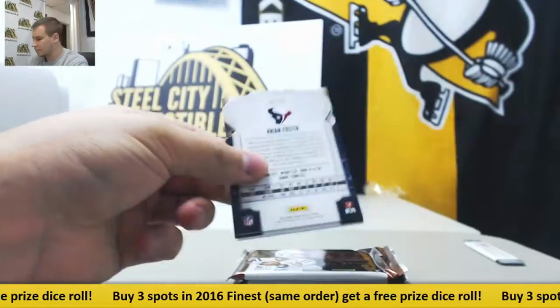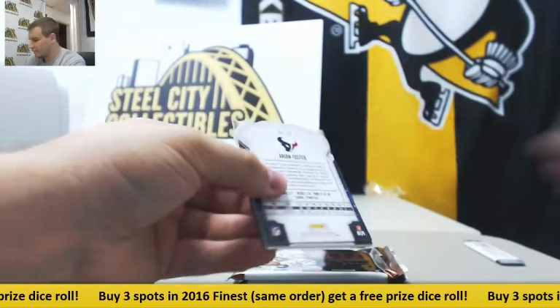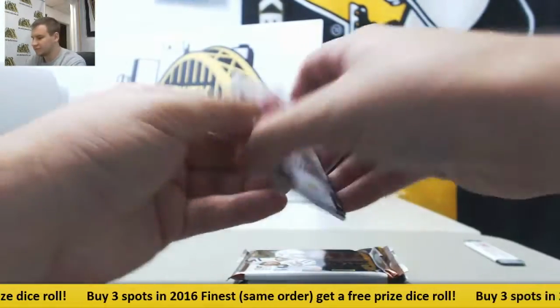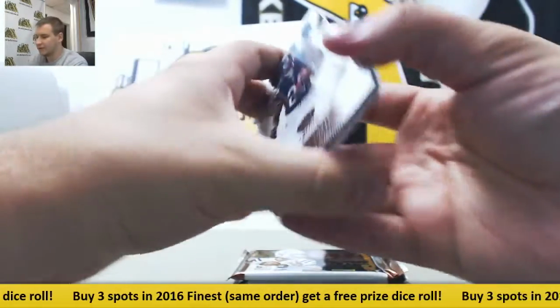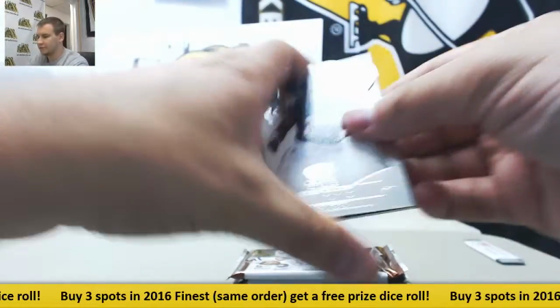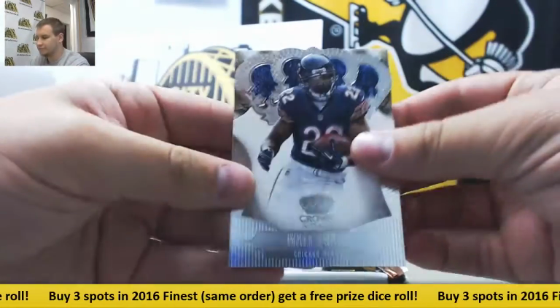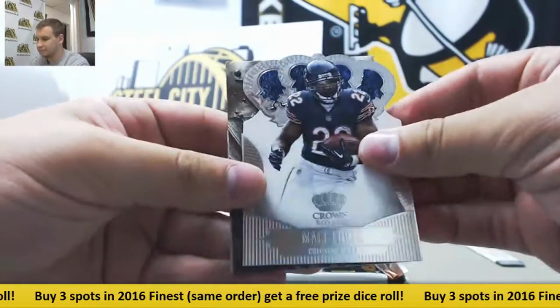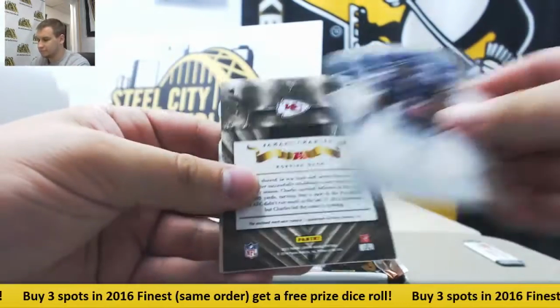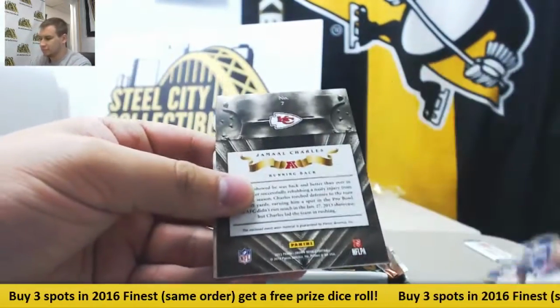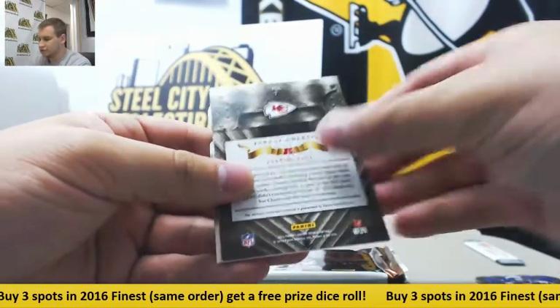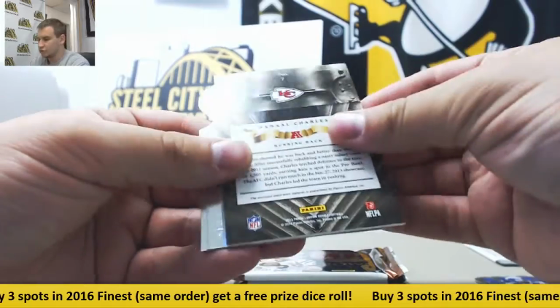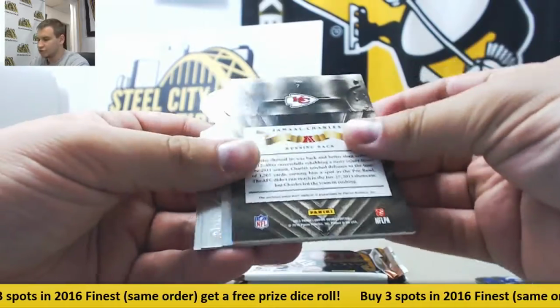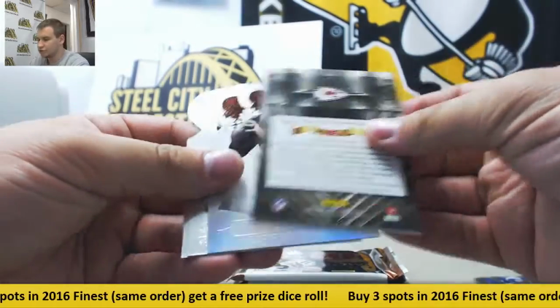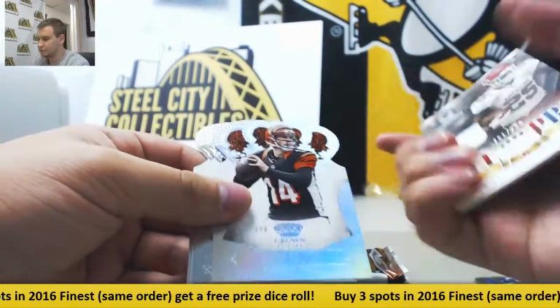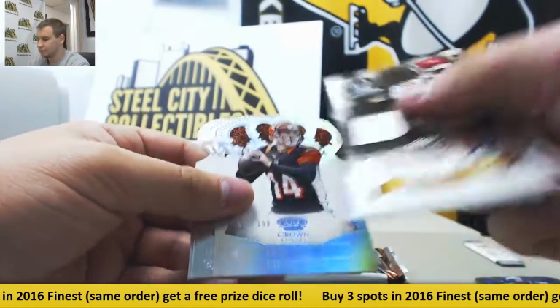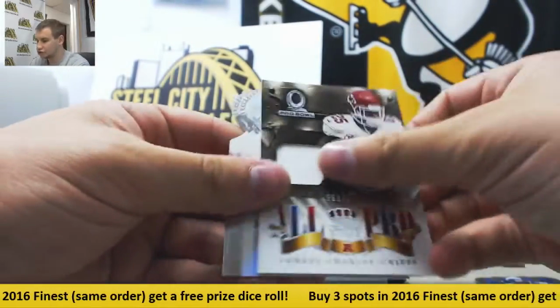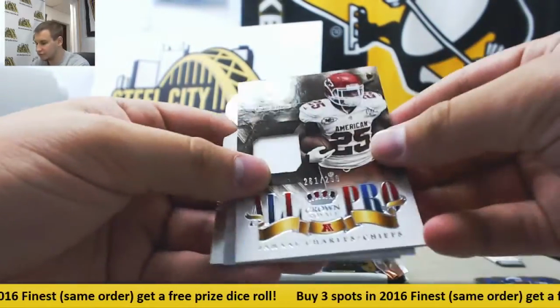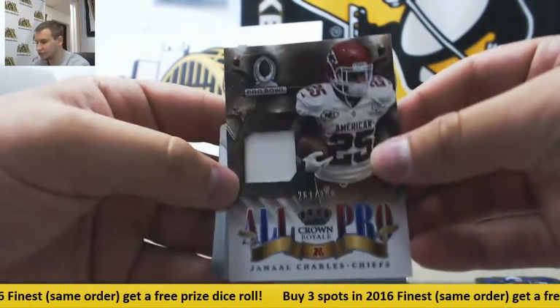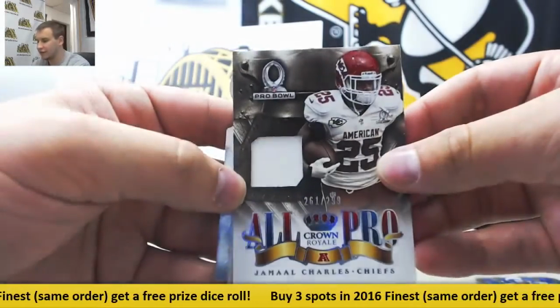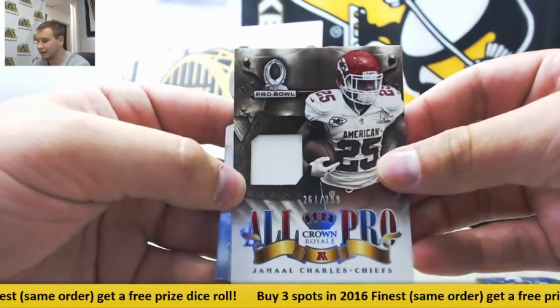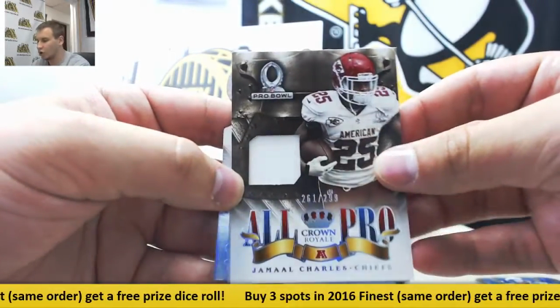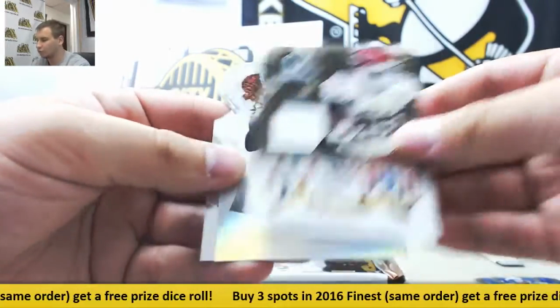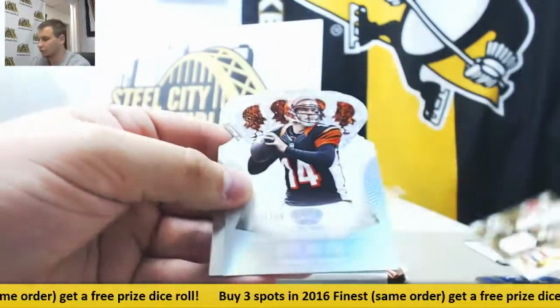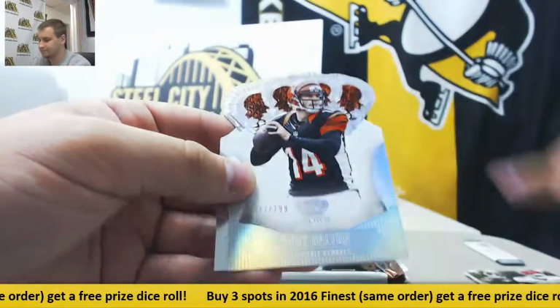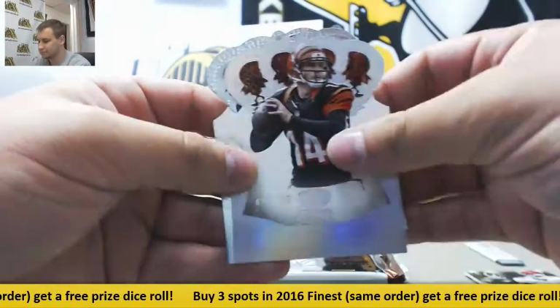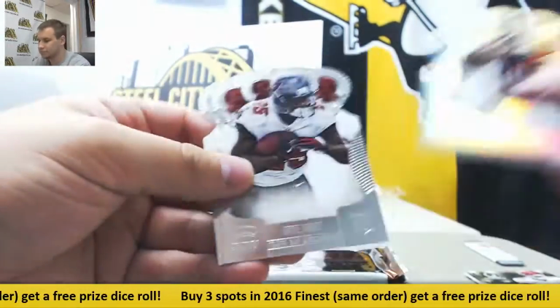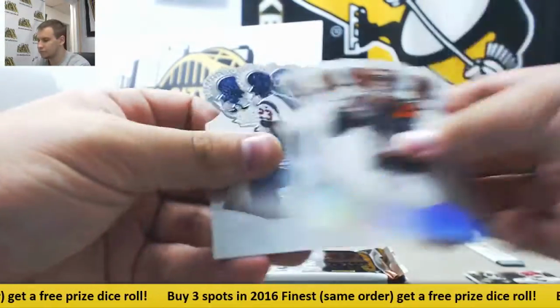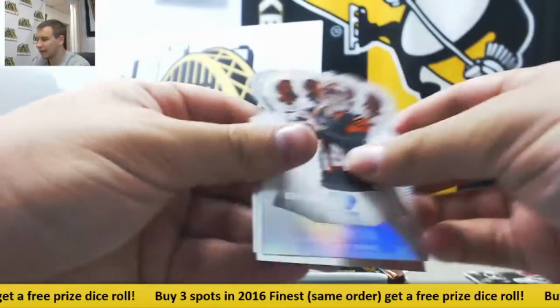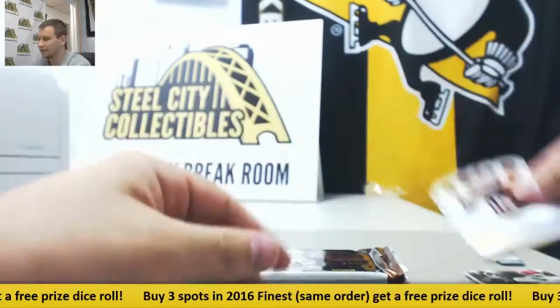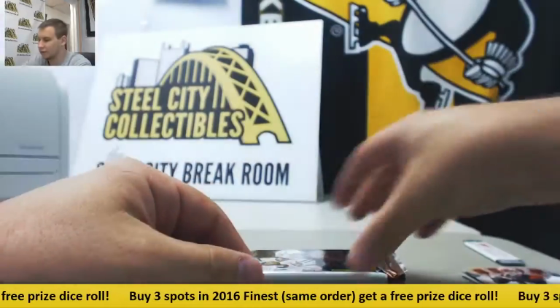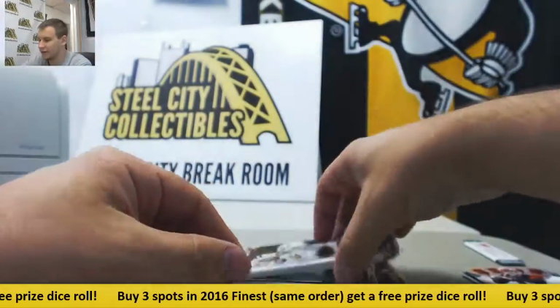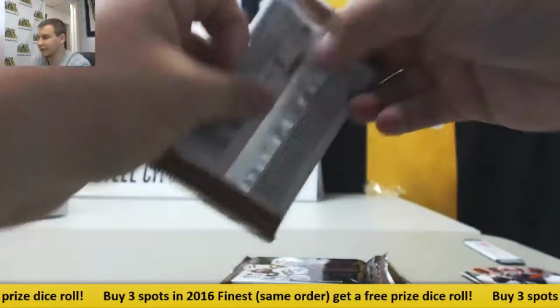First pack: Jamal Charles, Jersey Relic, $2.99, All Pro. Andy Dalton, $1.99 die cut.